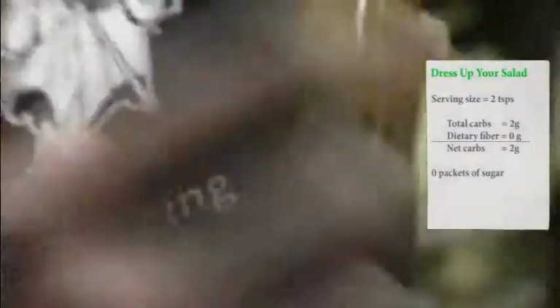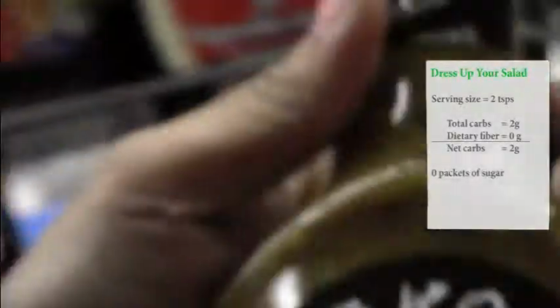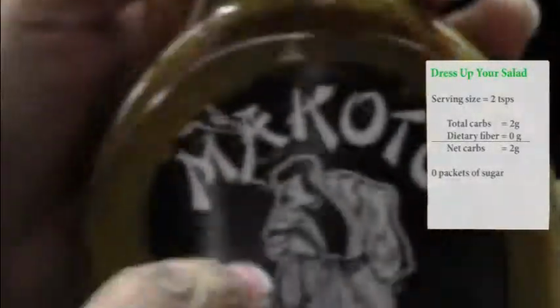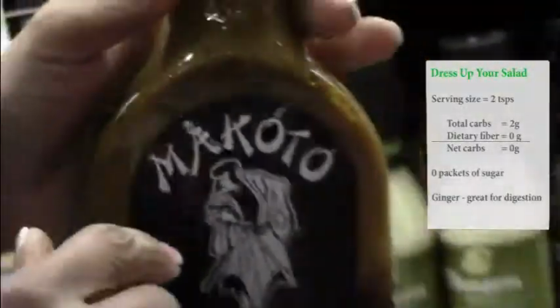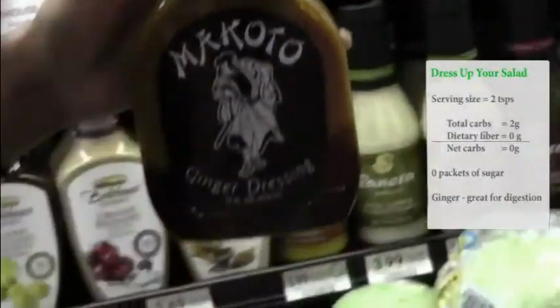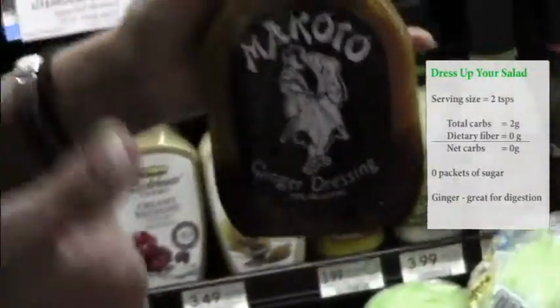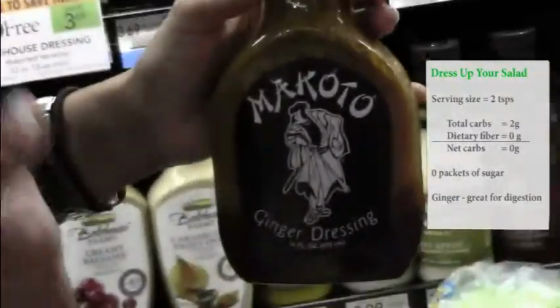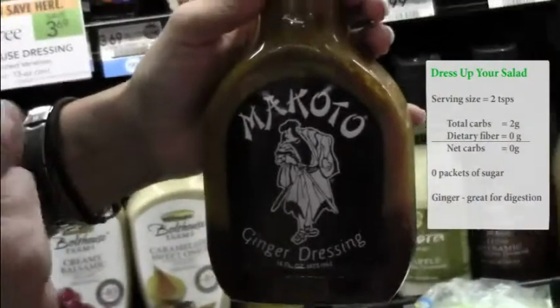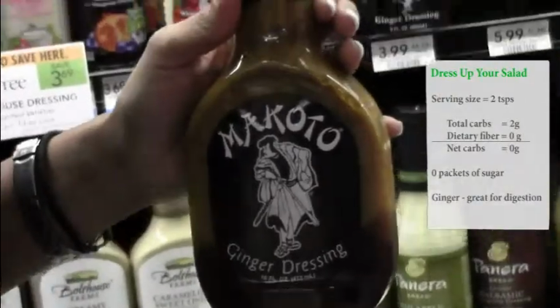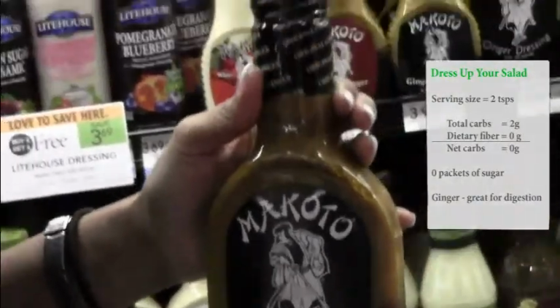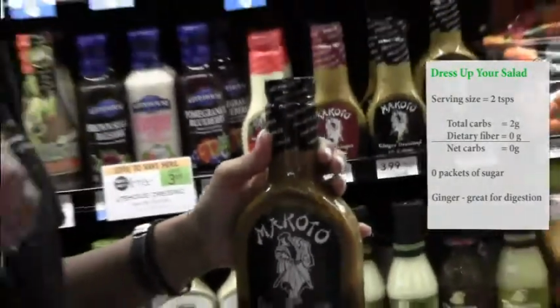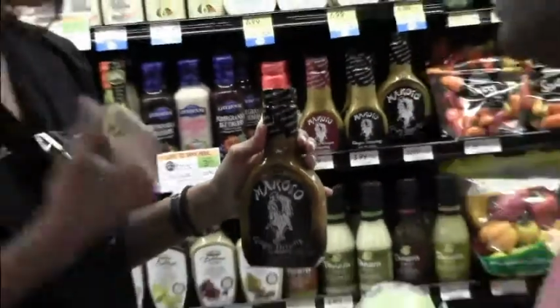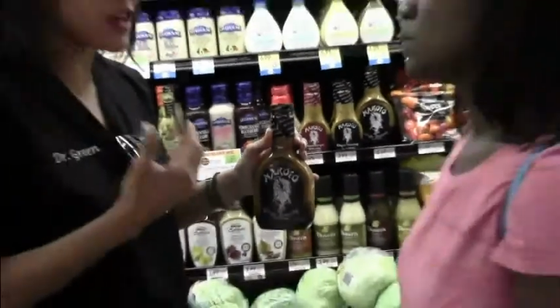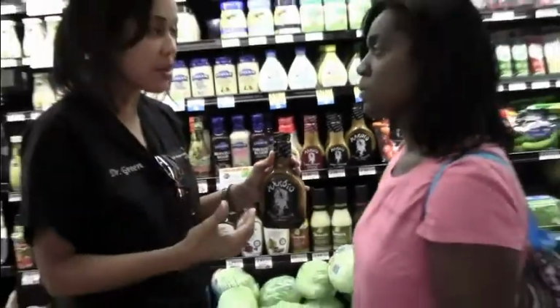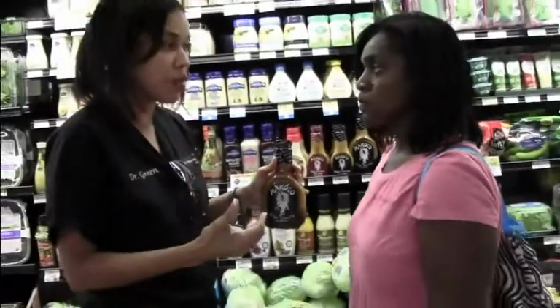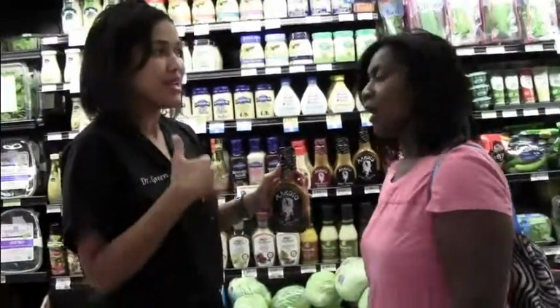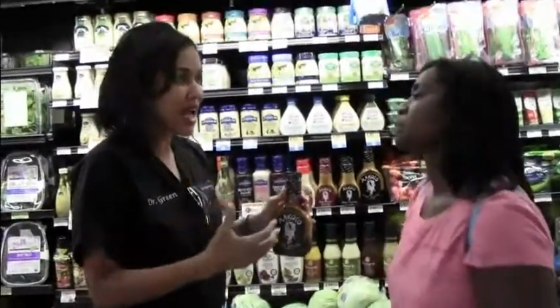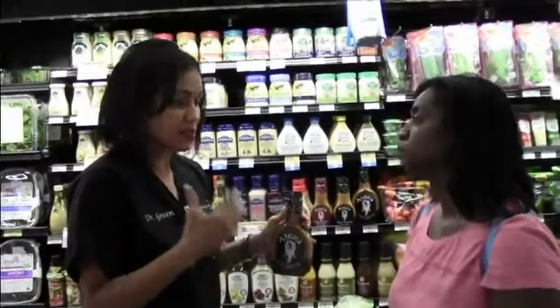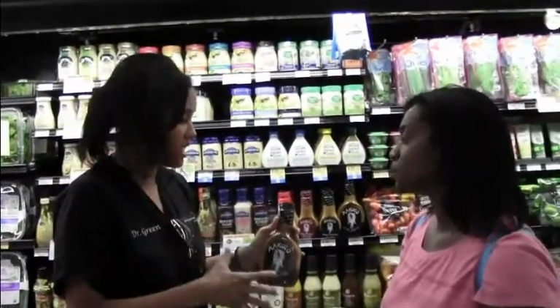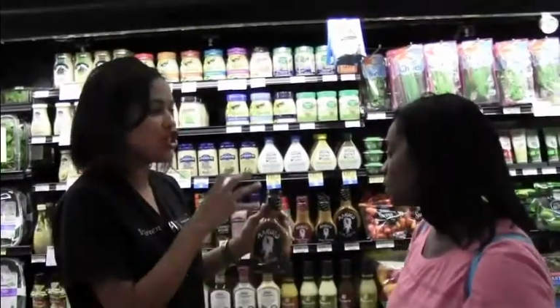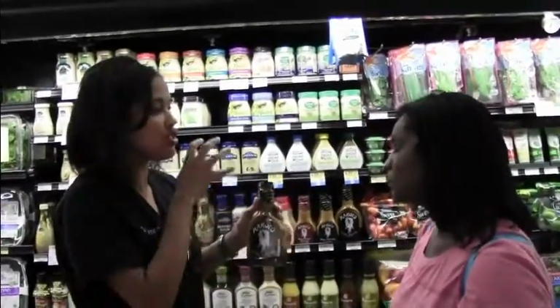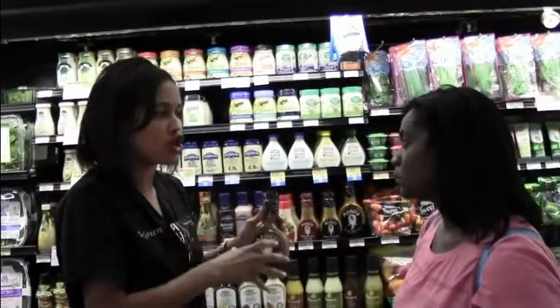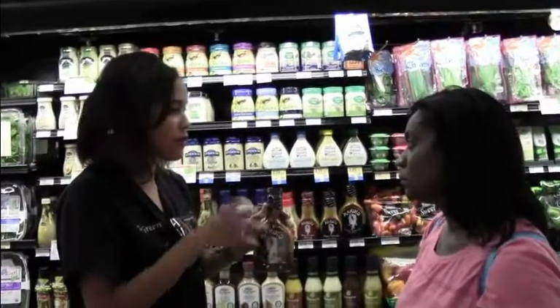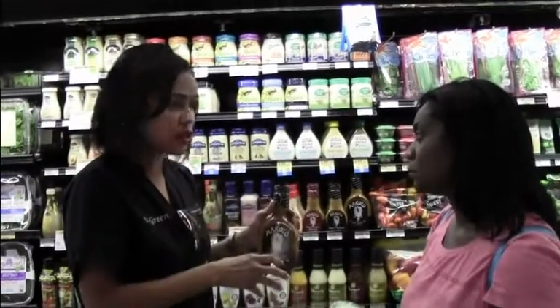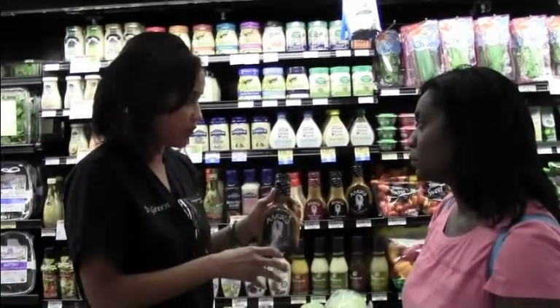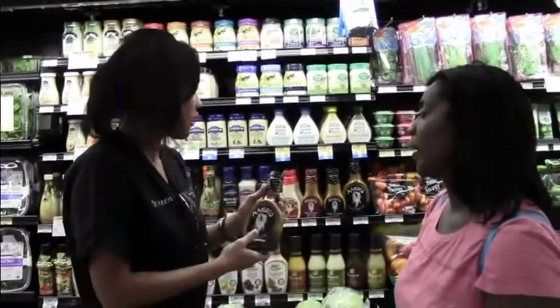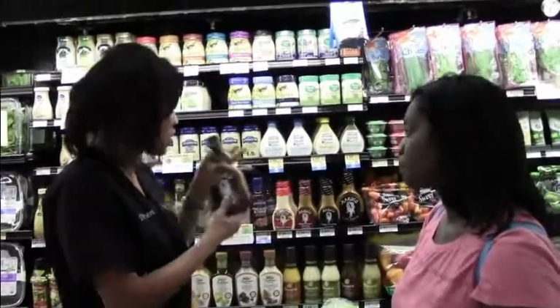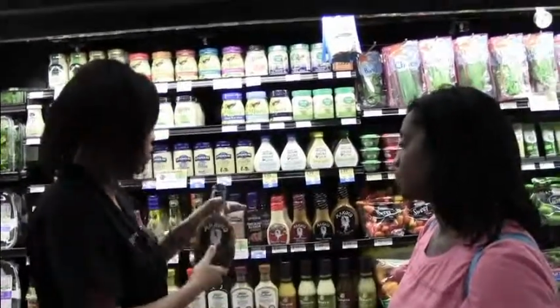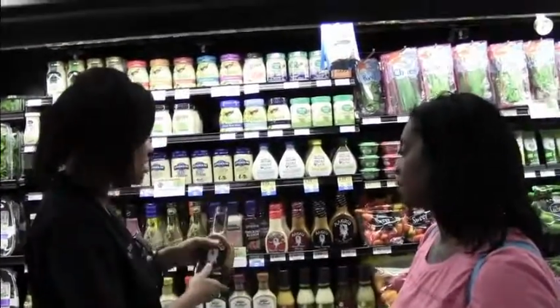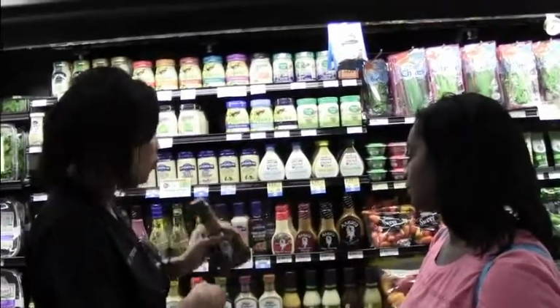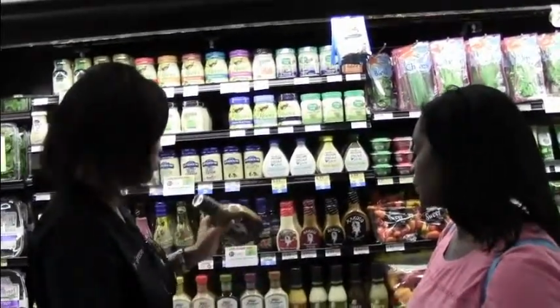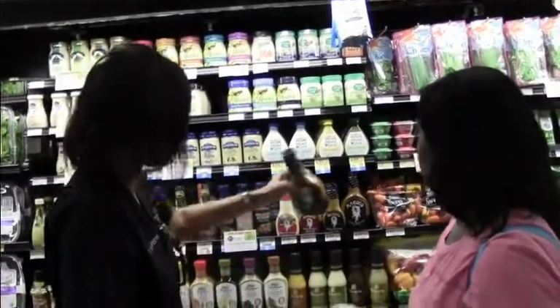Ginger actually is very good for digestion. So if somebody like me that has a history of irritable bowel, gas, bloating — ginger is awesome, very soothing. So this always goes home with me.